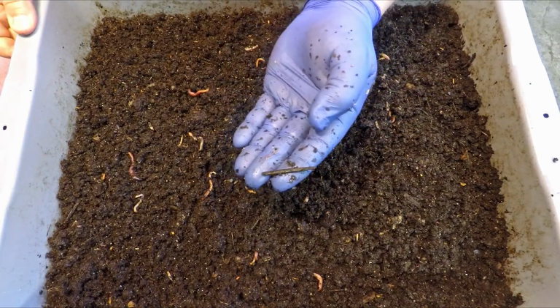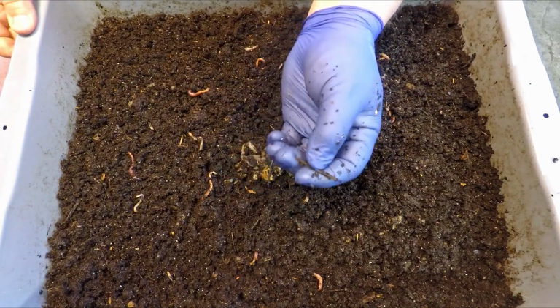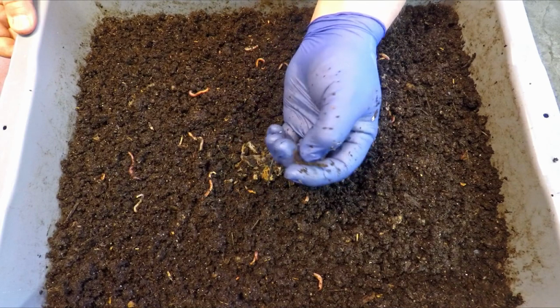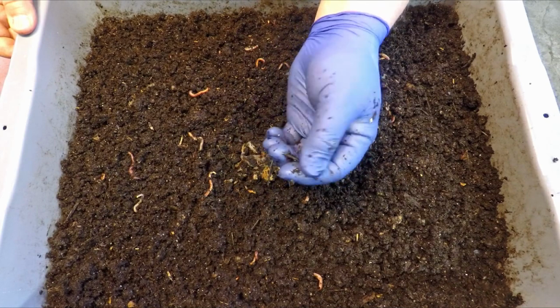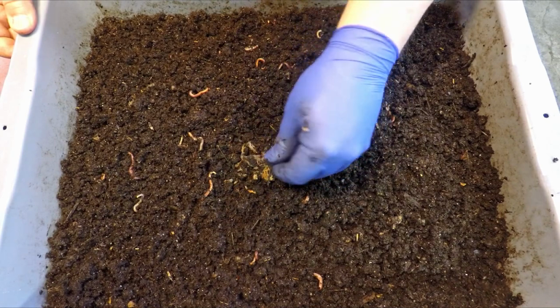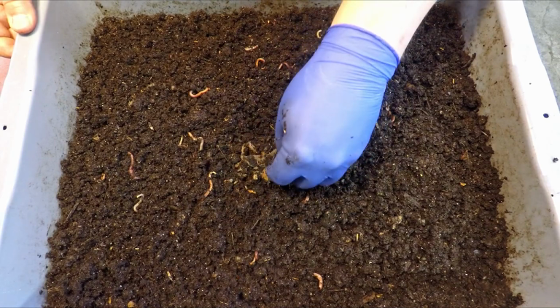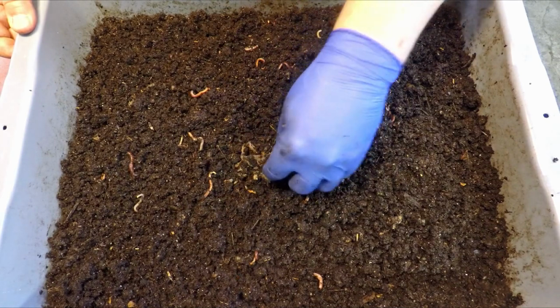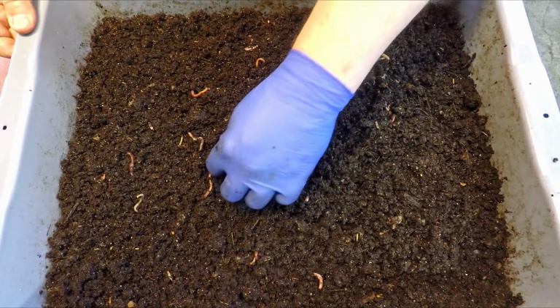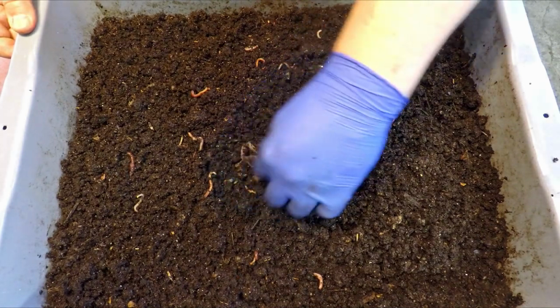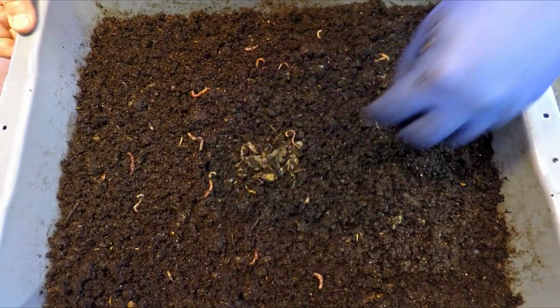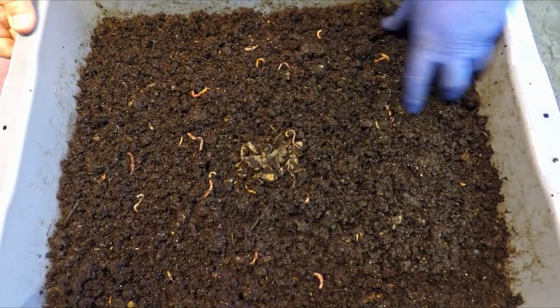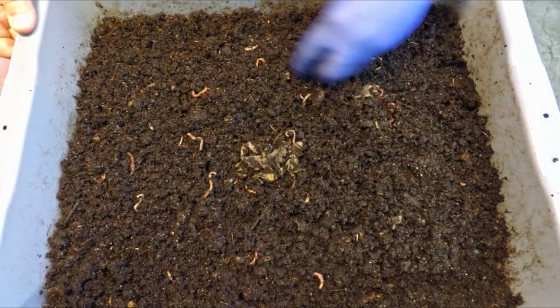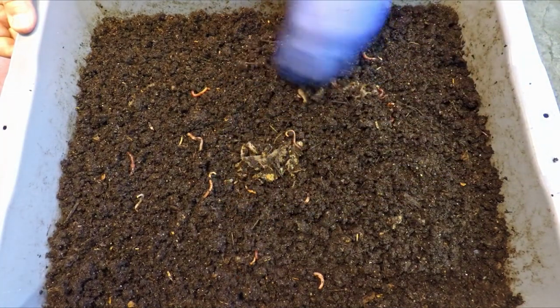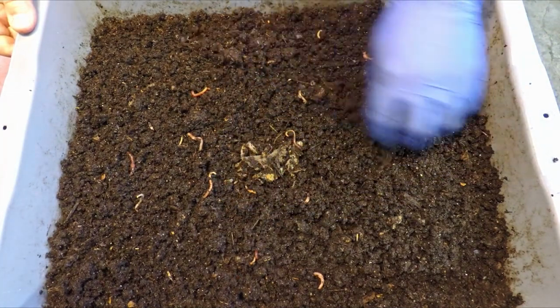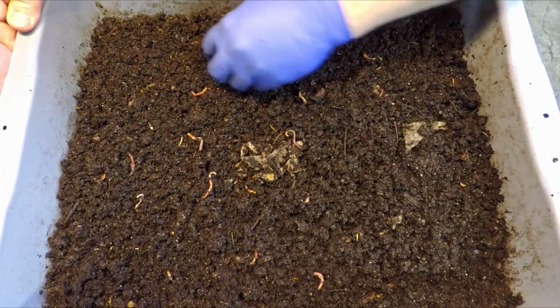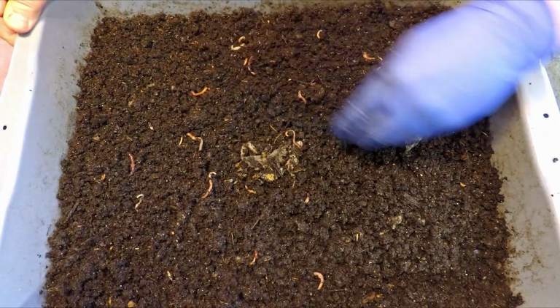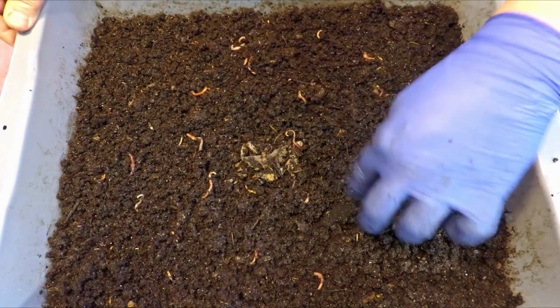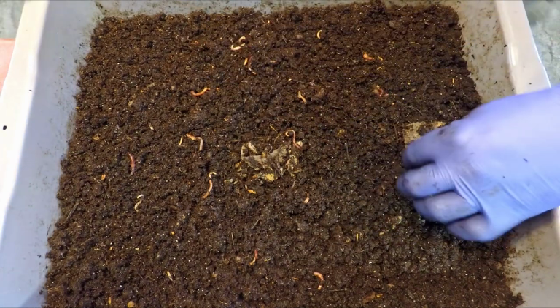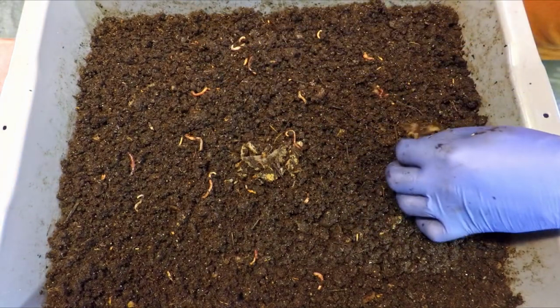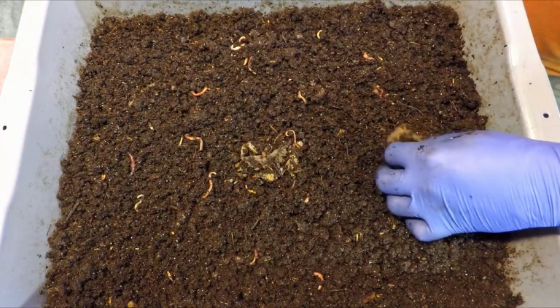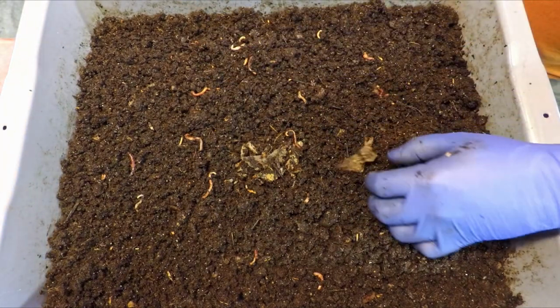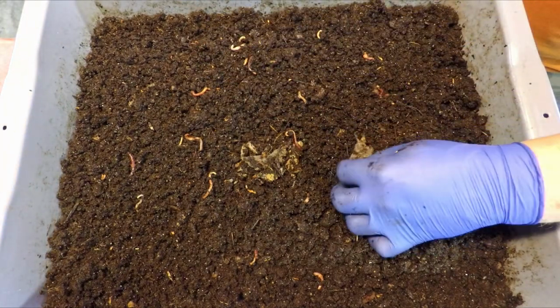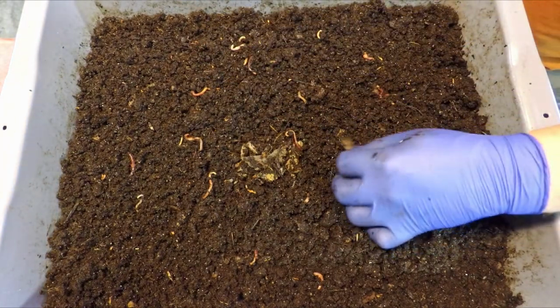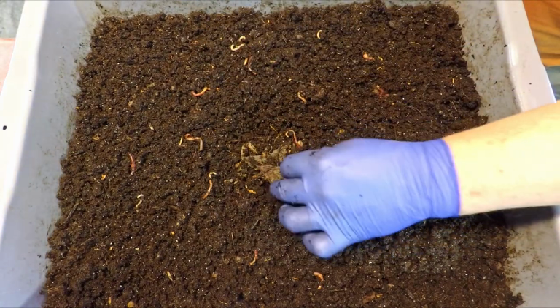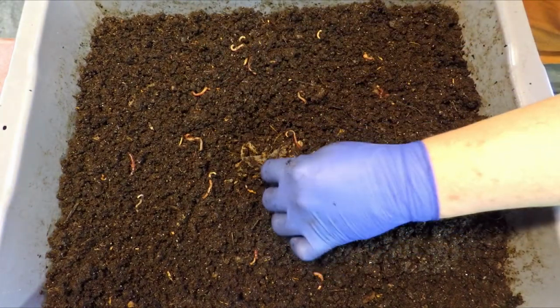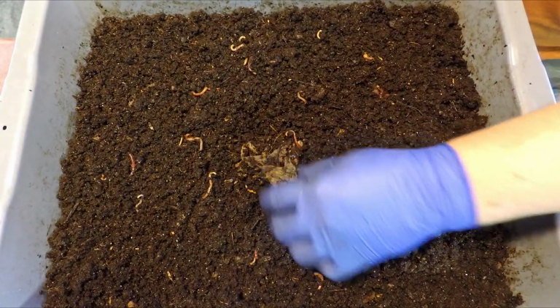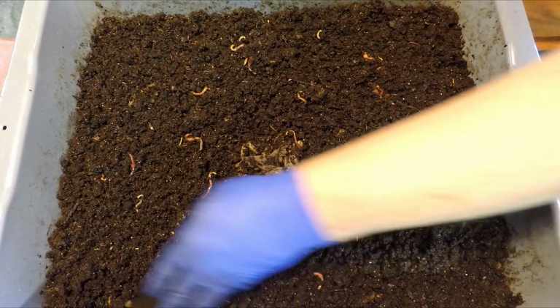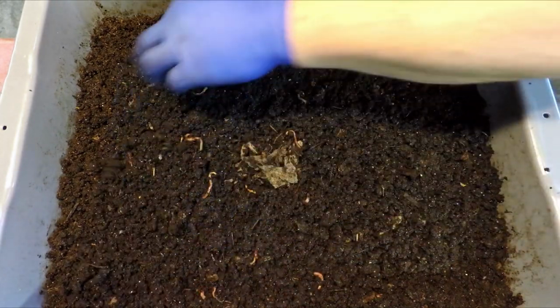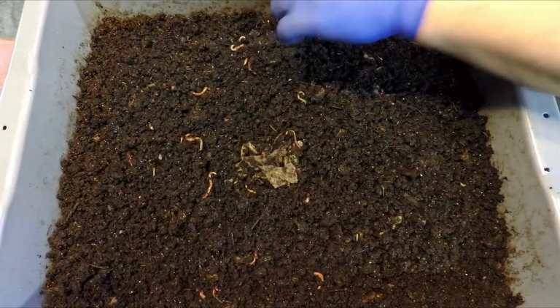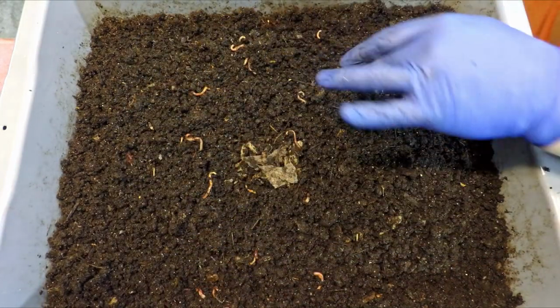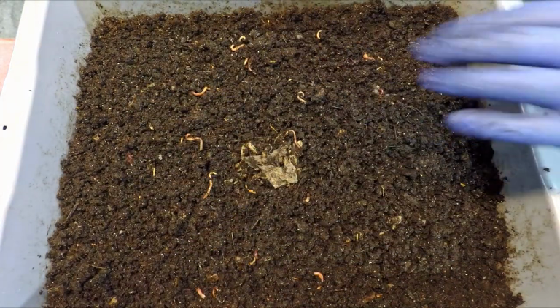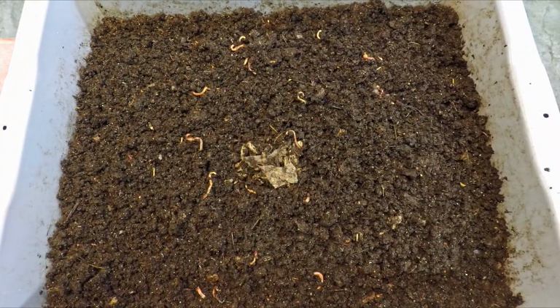I don't think that's a leftover banana stem — I think that's just a stick. I'm going to get this thing covered up. What is this? Another tea bag? Maybe.